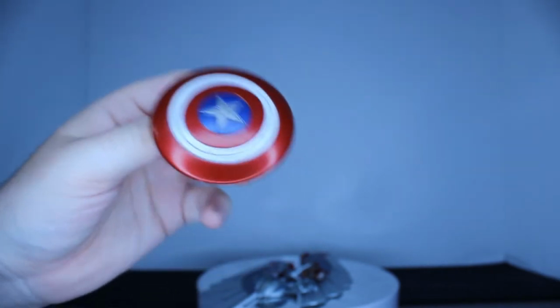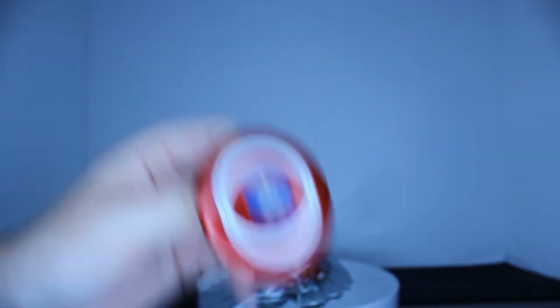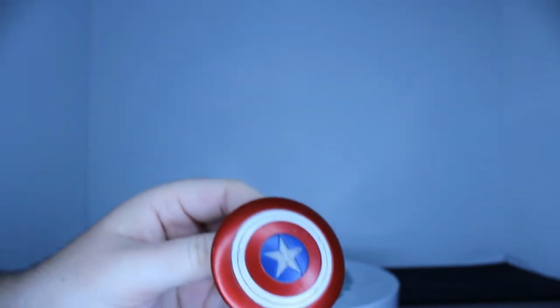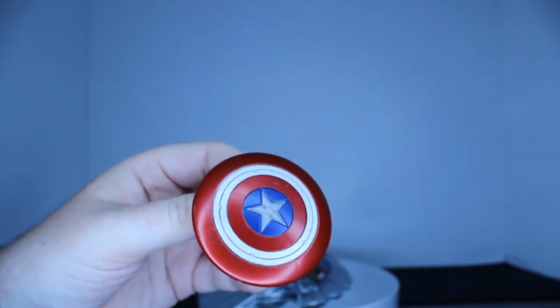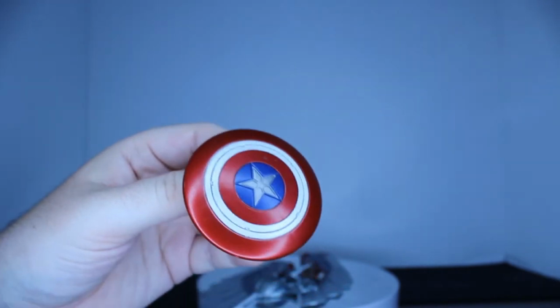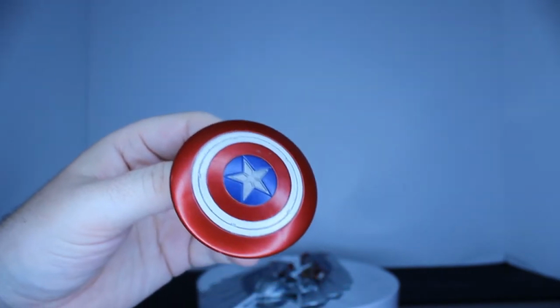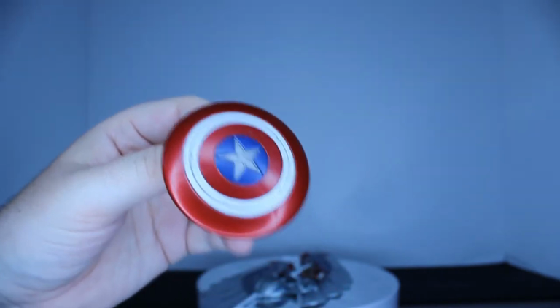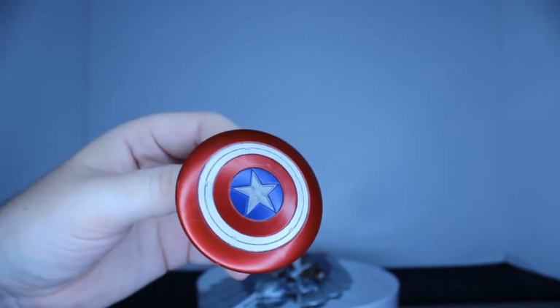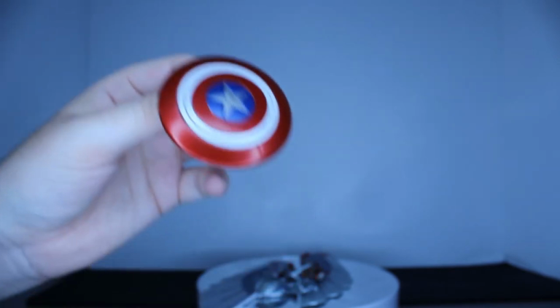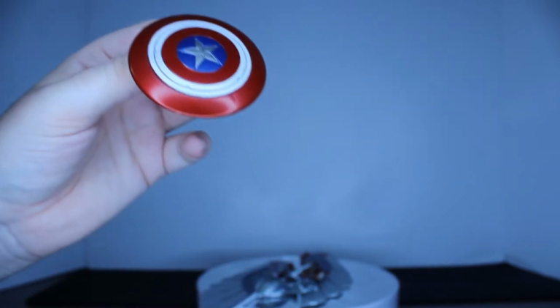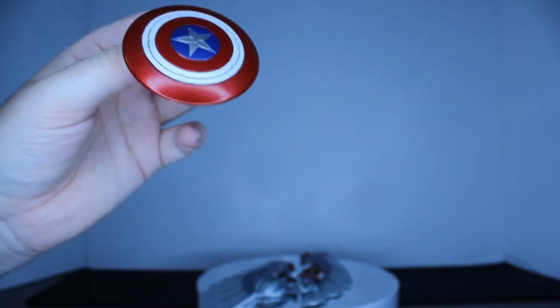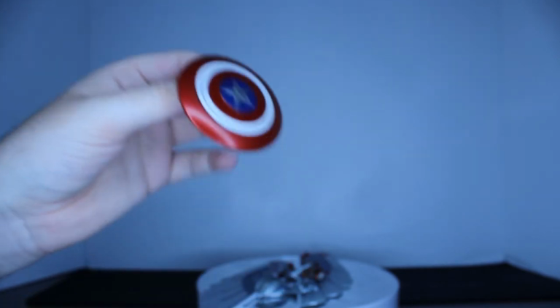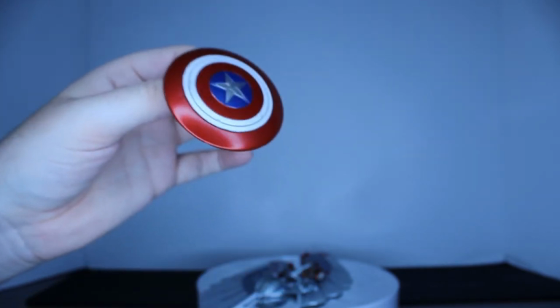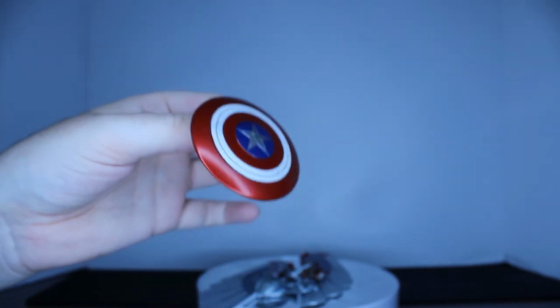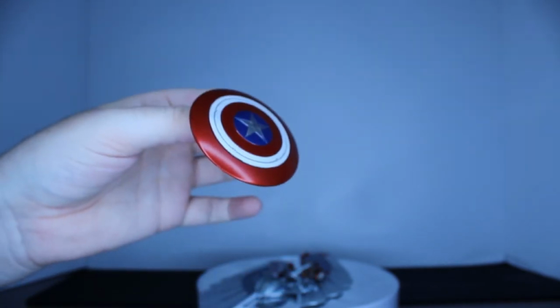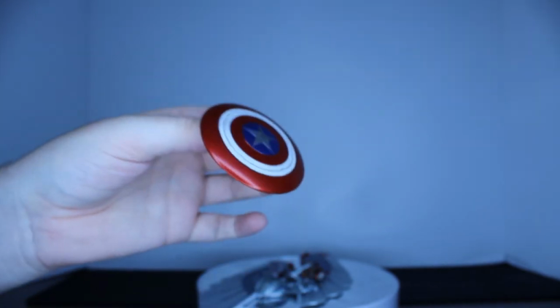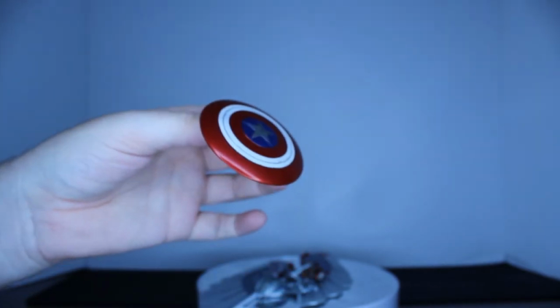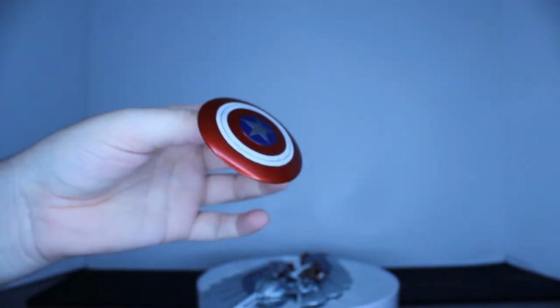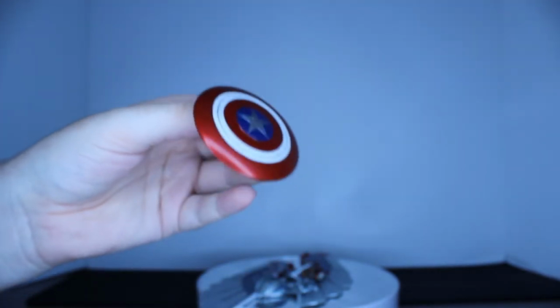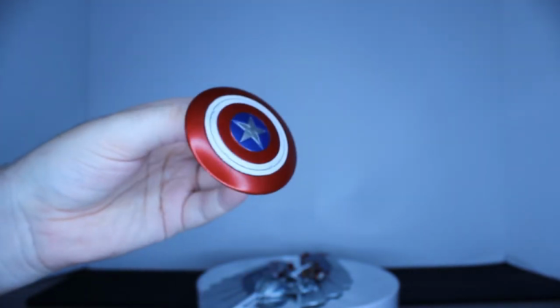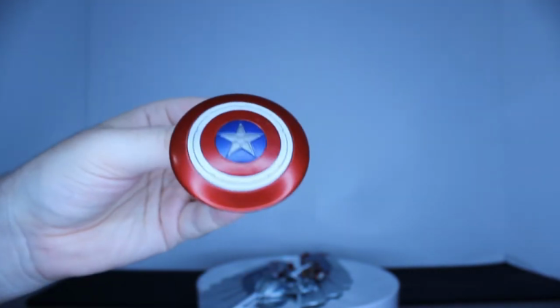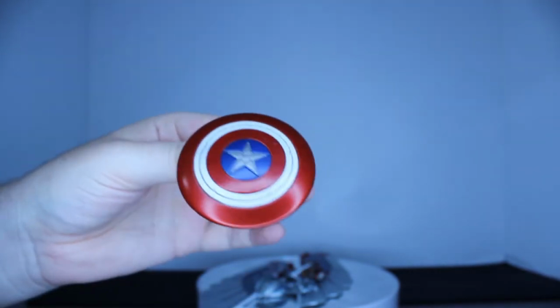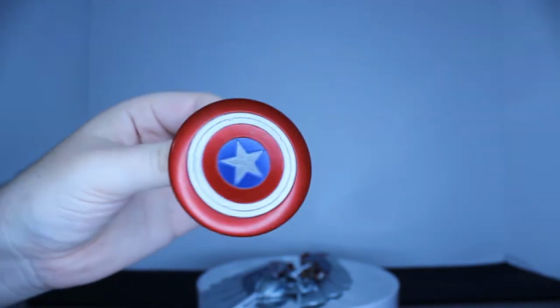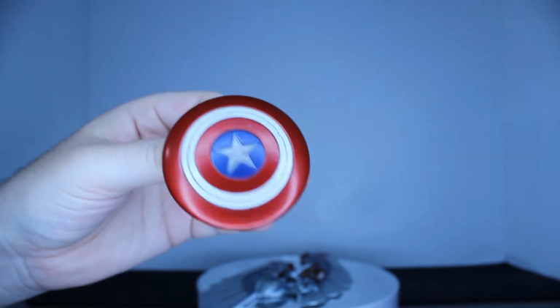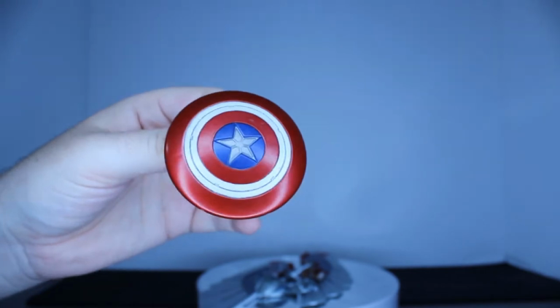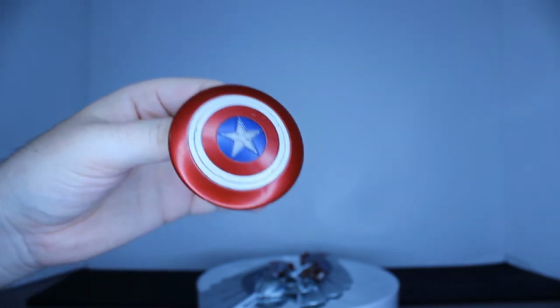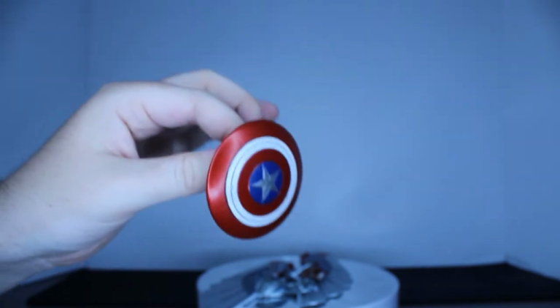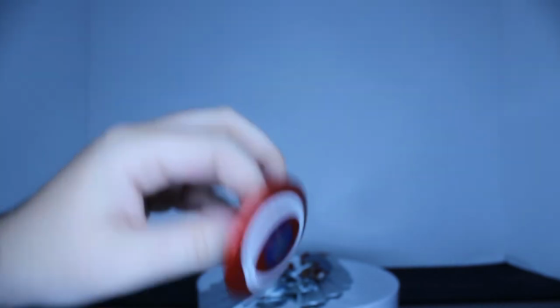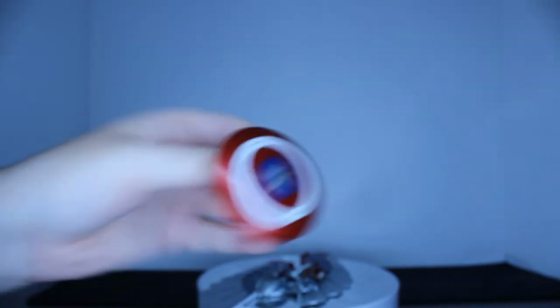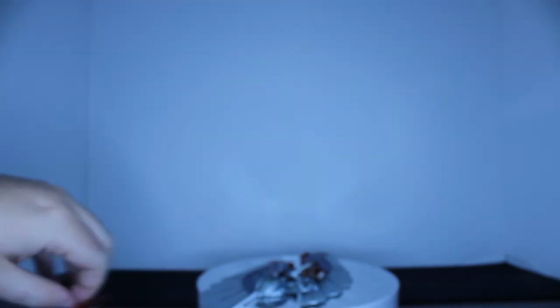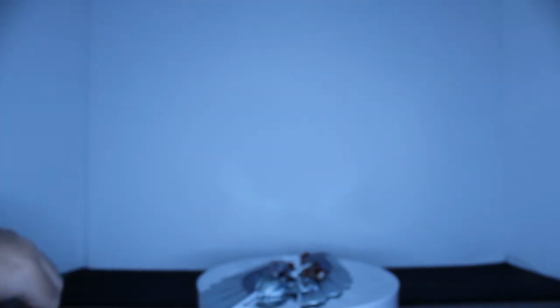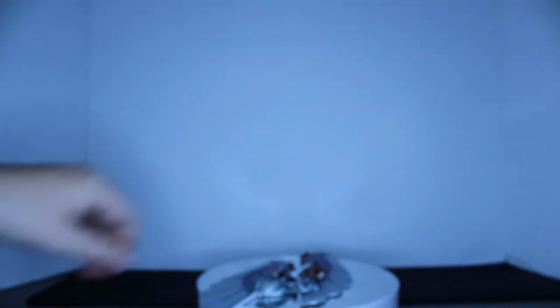The only other Captain America shield I've seen is the Civil War 3-pack that came out with Iron Man, Spider-Man, and Captain America, and that shield was really pretty.